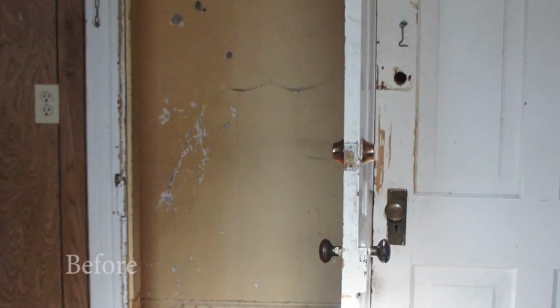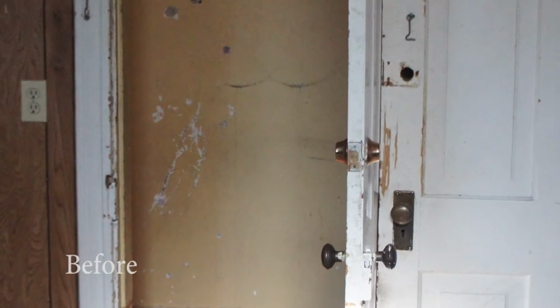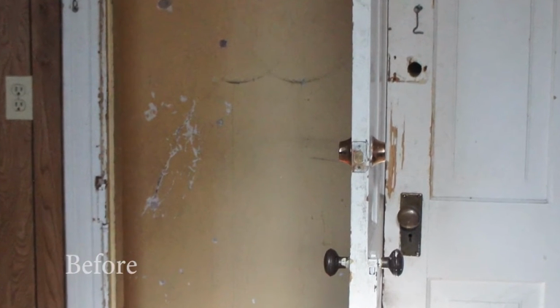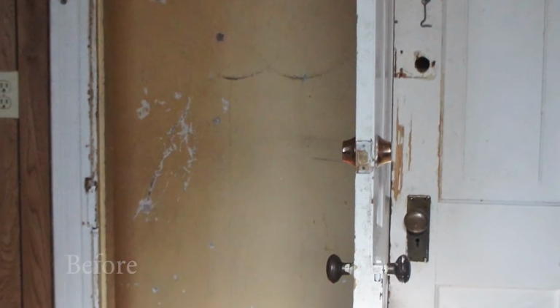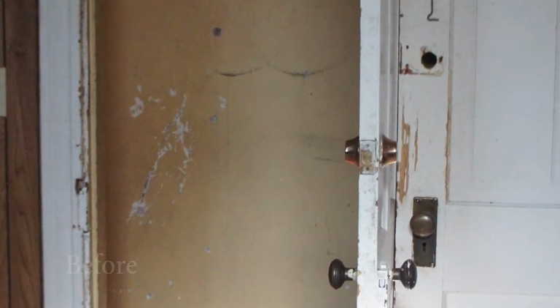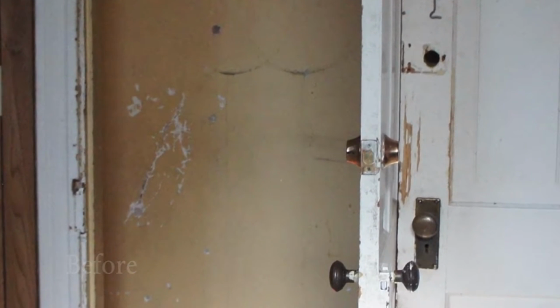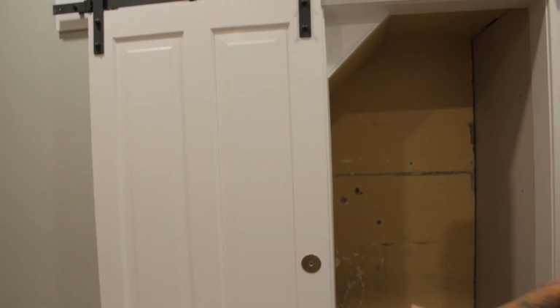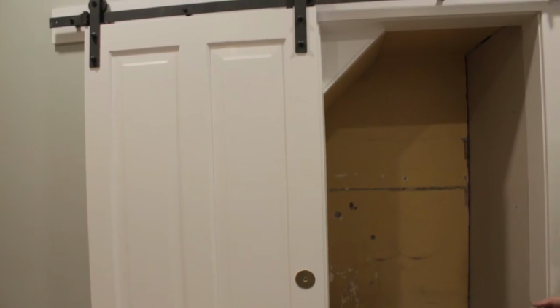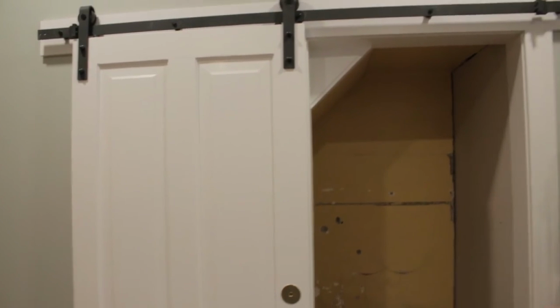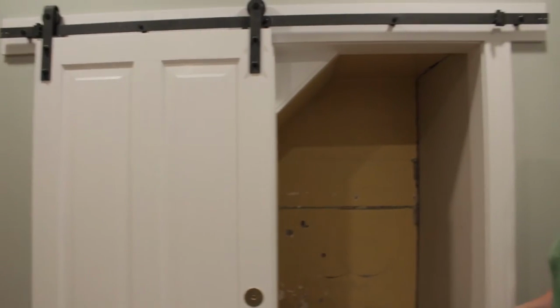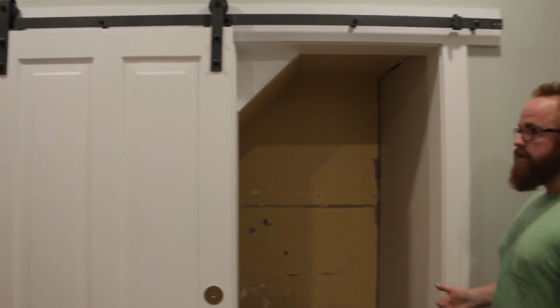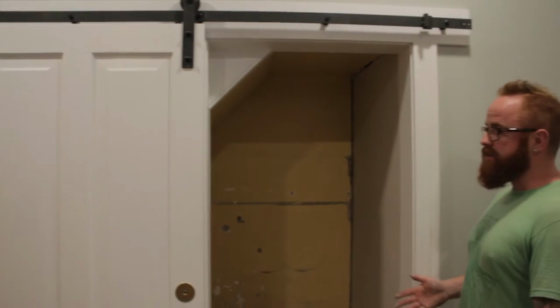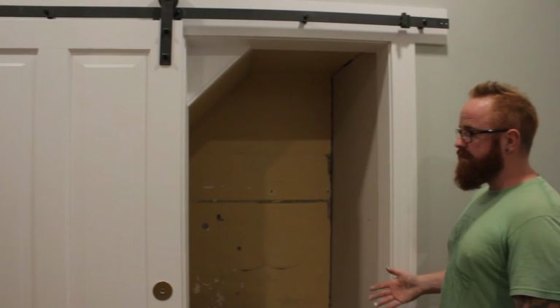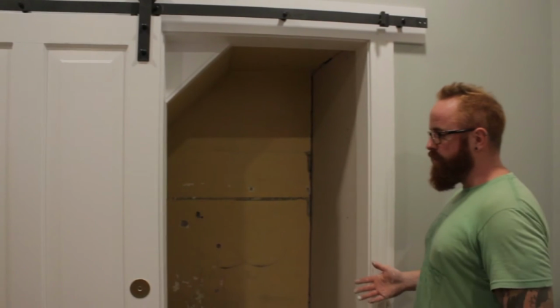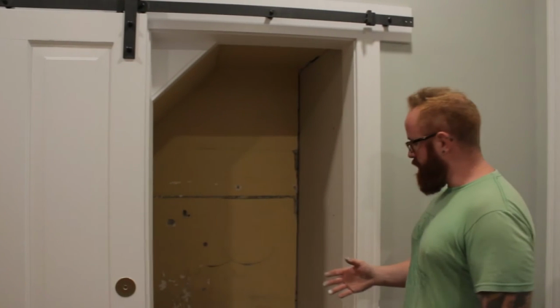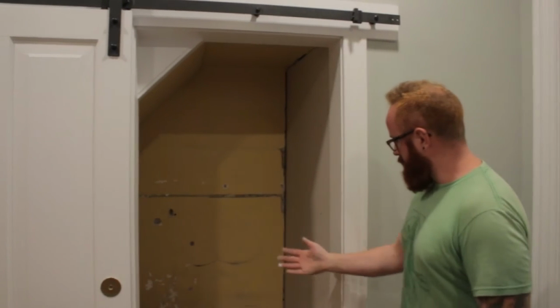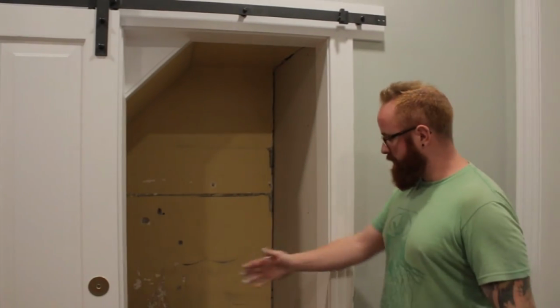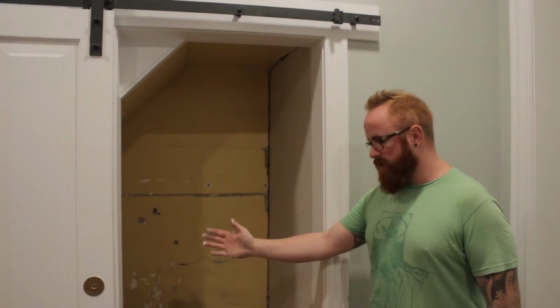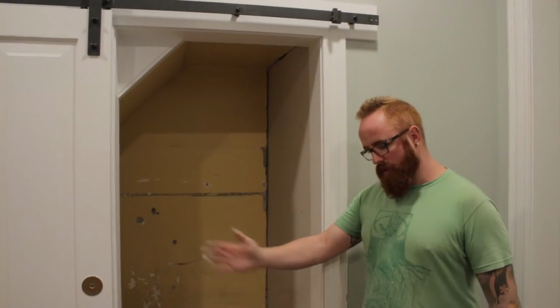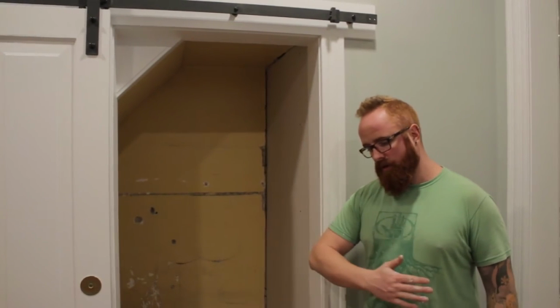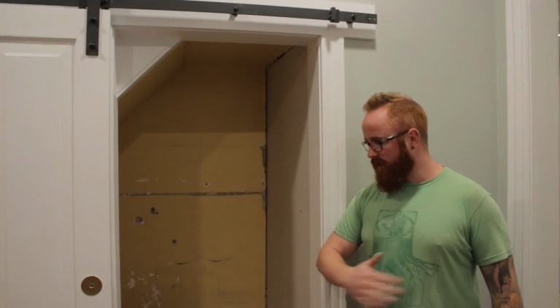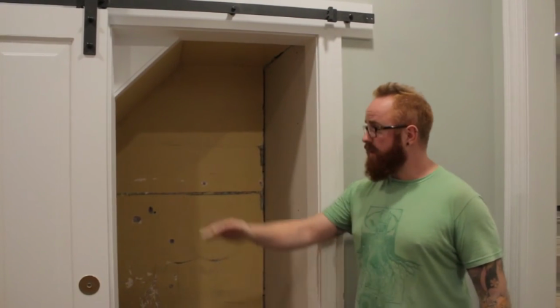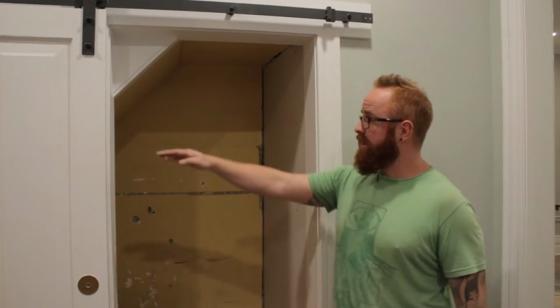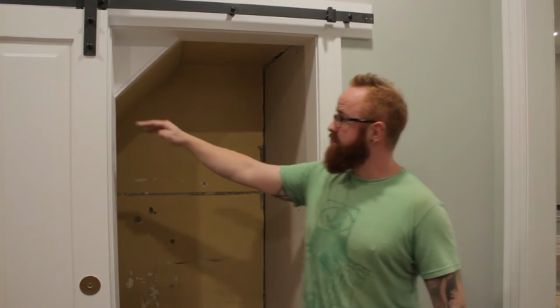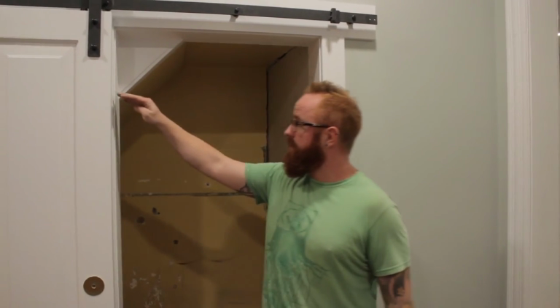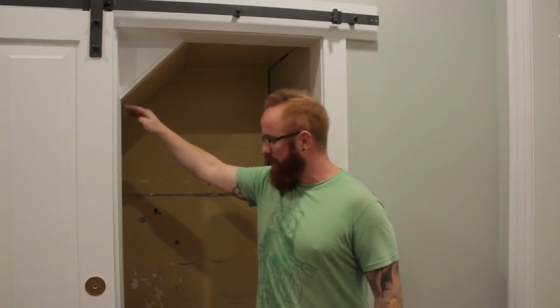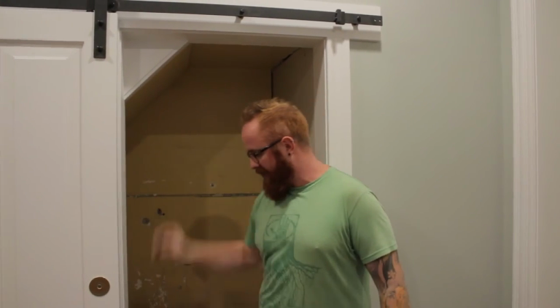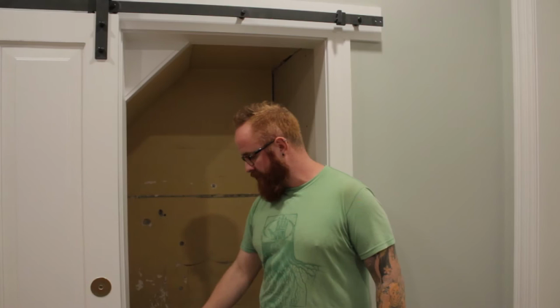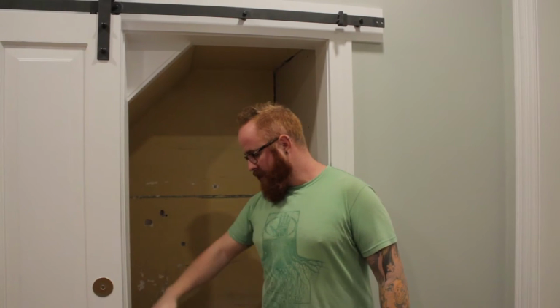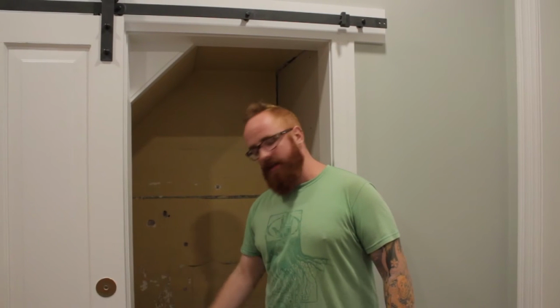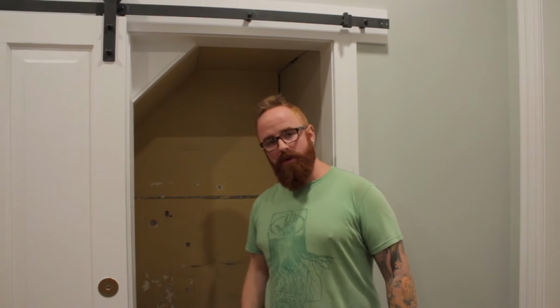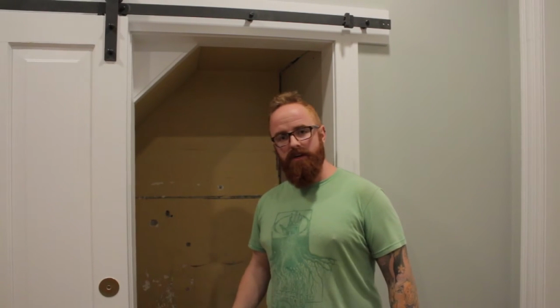The old opening was about two and a half inches too narrow. You can see that the old owners had — this door used to swing out on the left hand side. They'd actually cut the jamb out from here down and ripped it out.